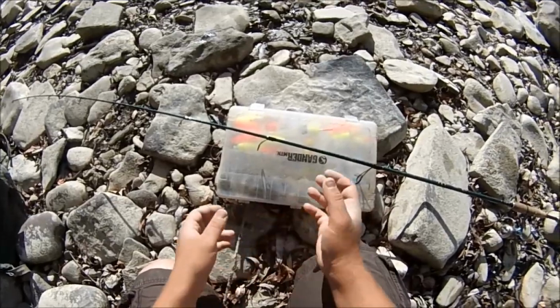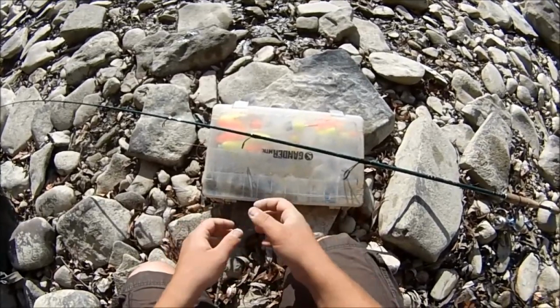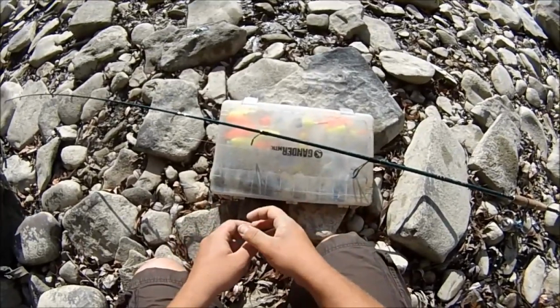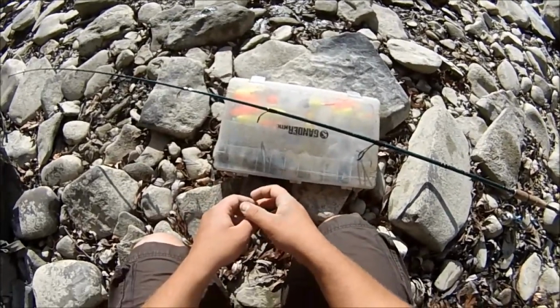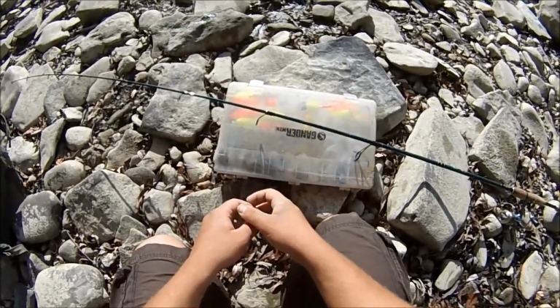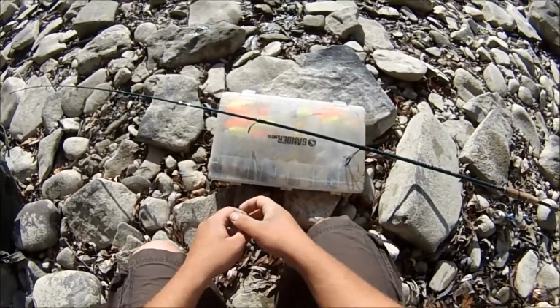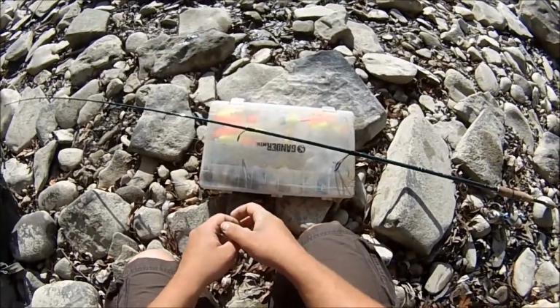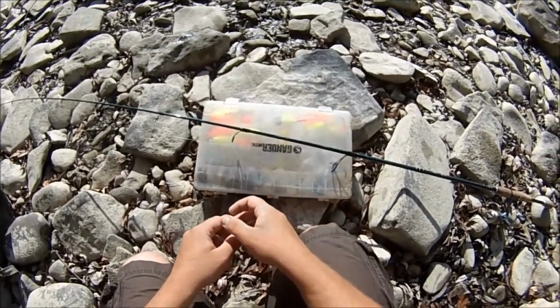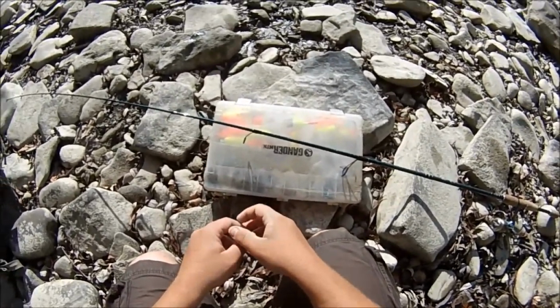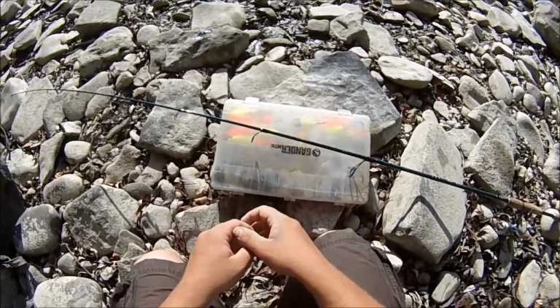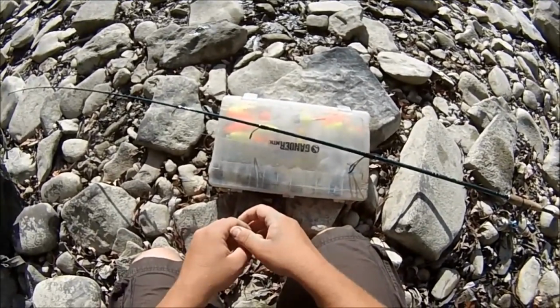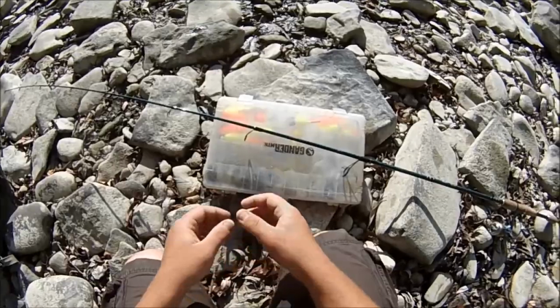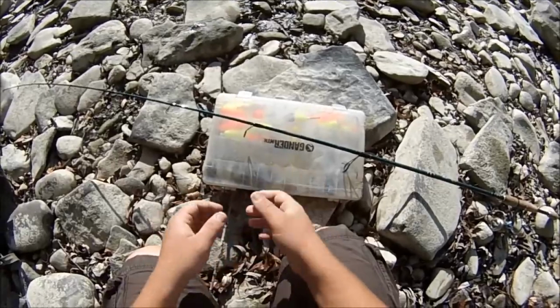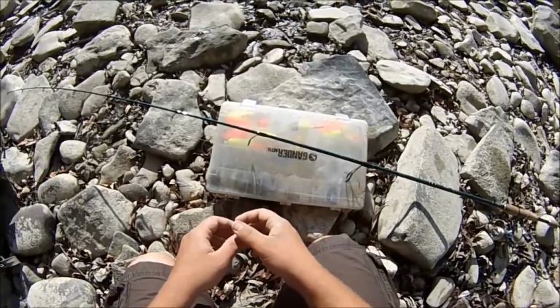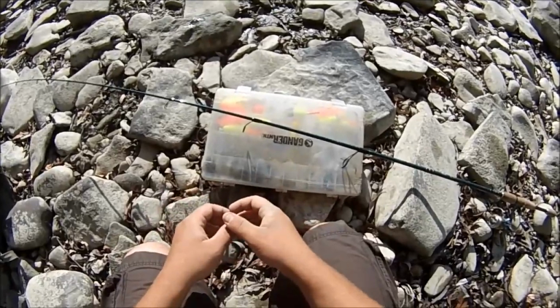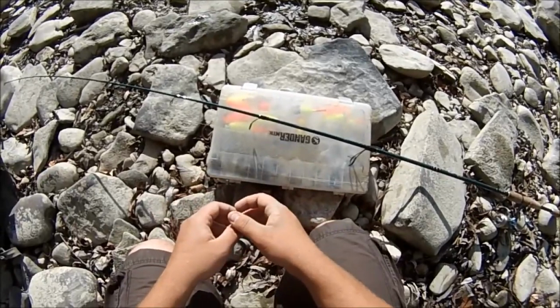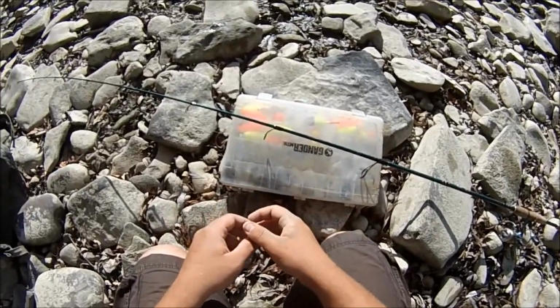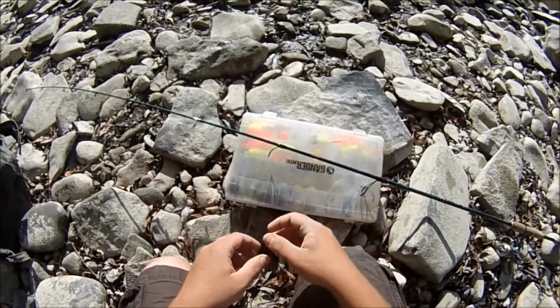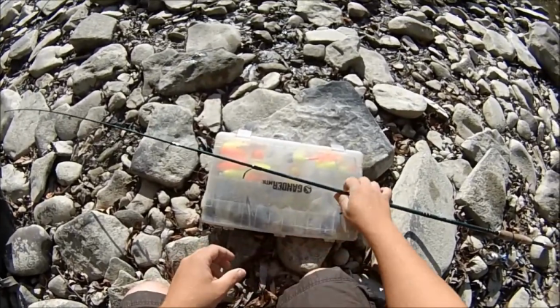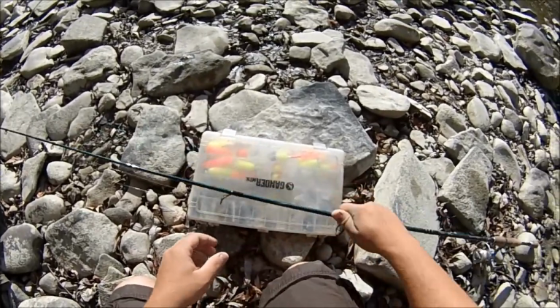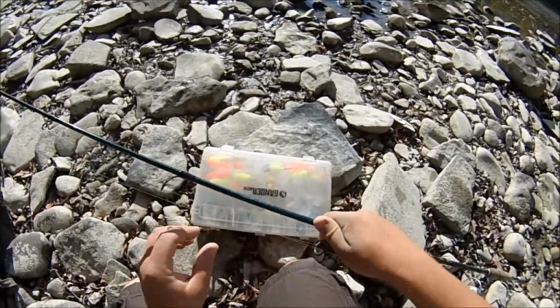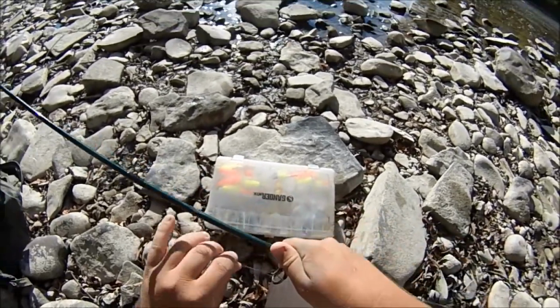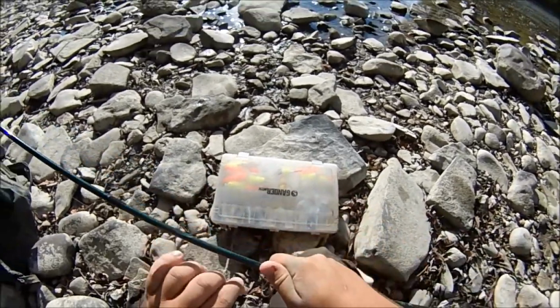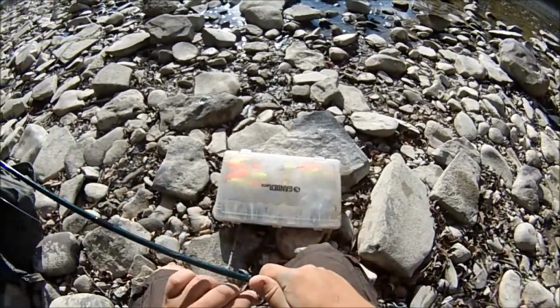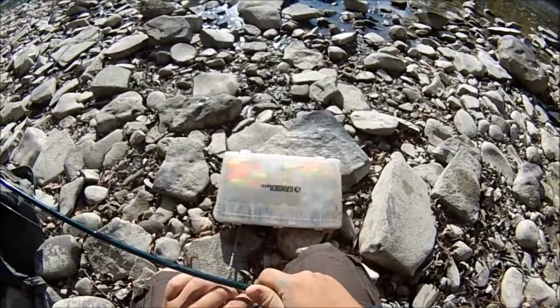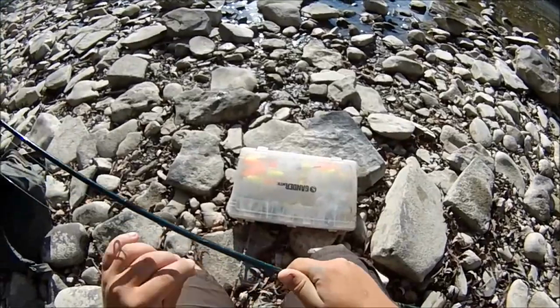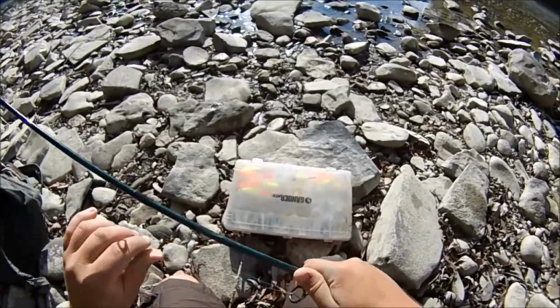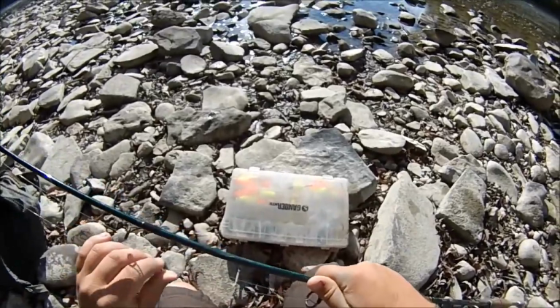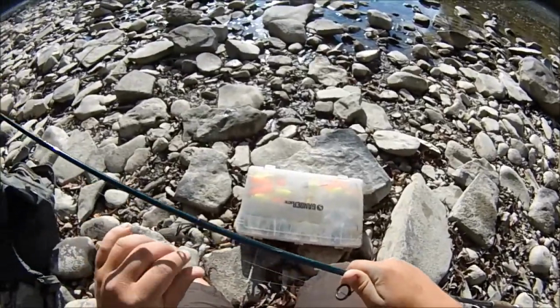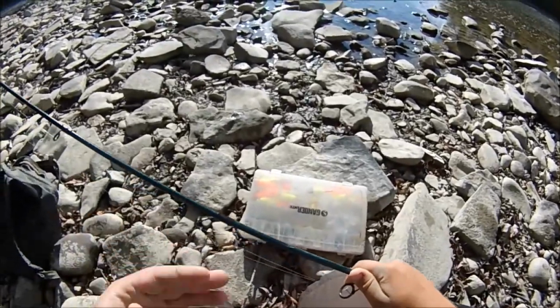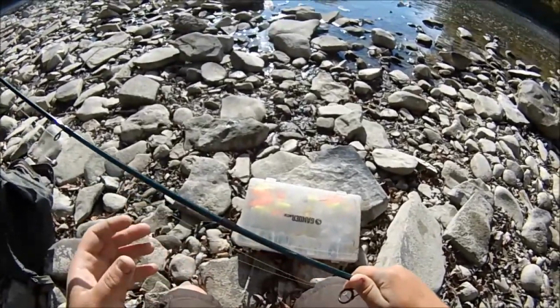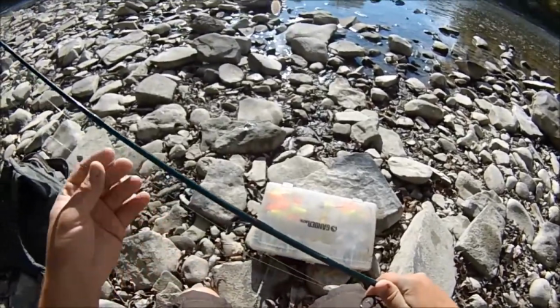I want to show you guys some of the basics for using crayfish for river fishing for smallmouth bass and other game fish. I did this for at least three years straight, and then after that I continued to do it on and off.